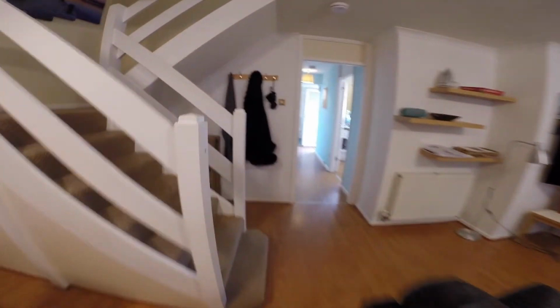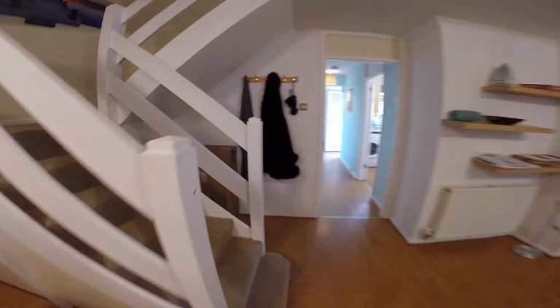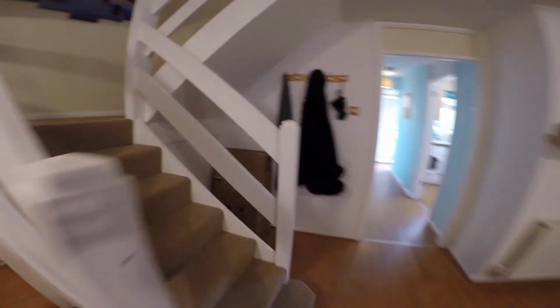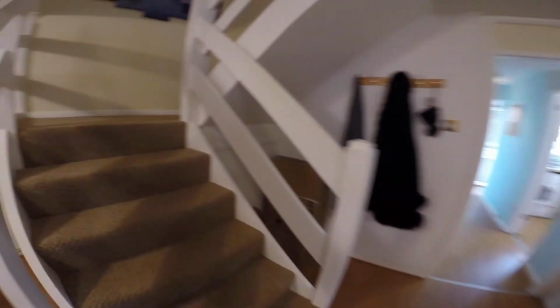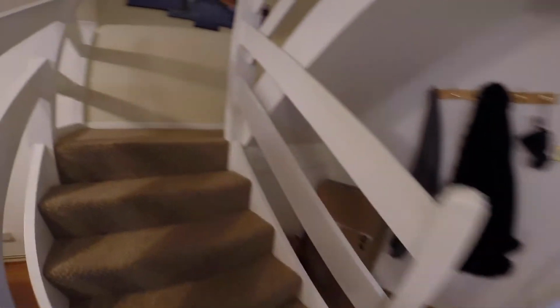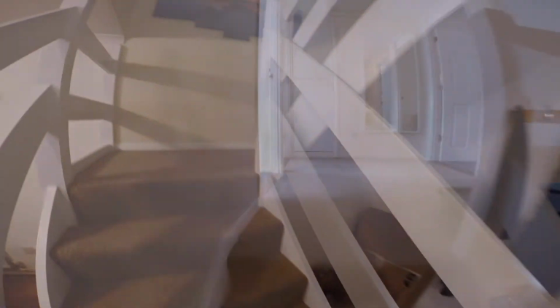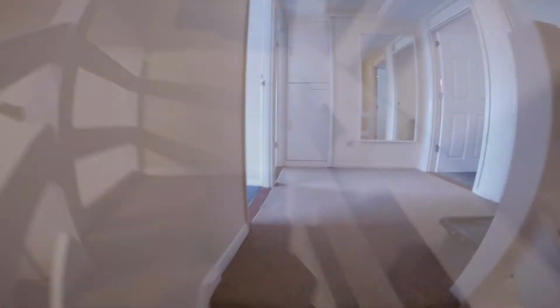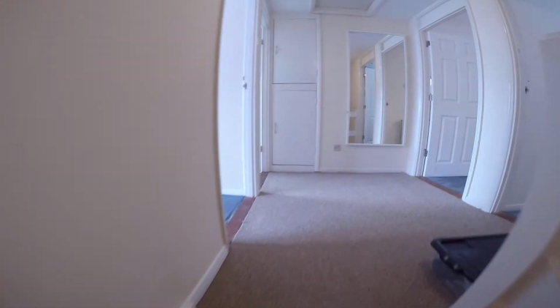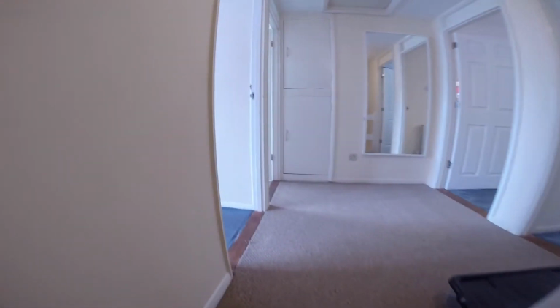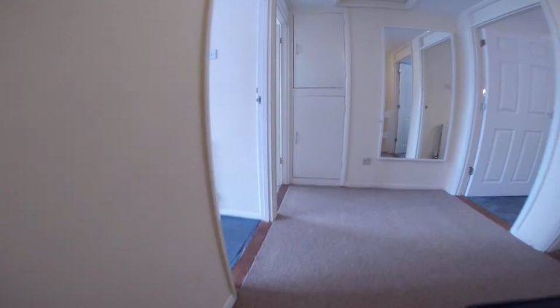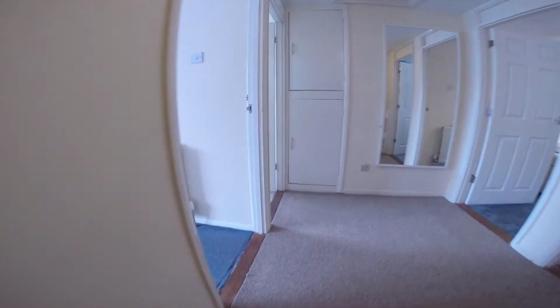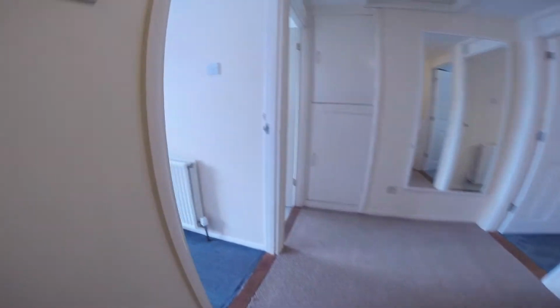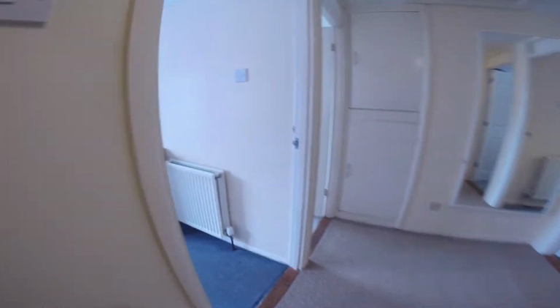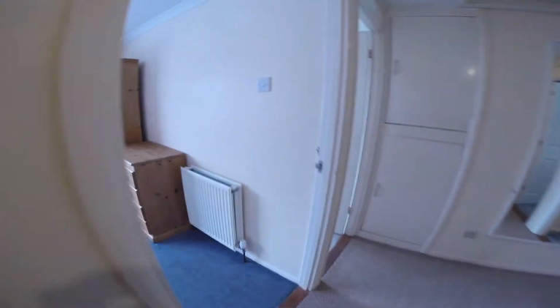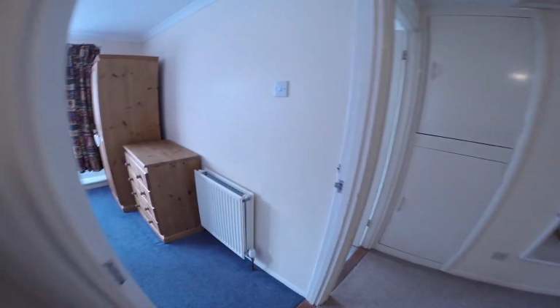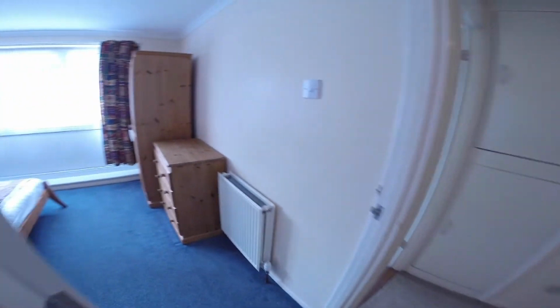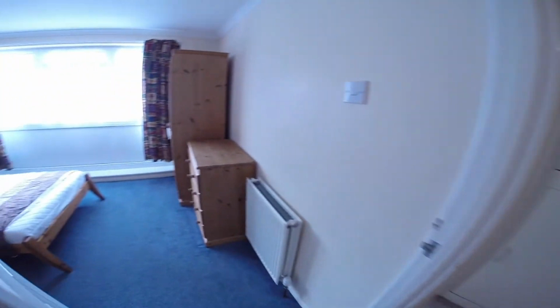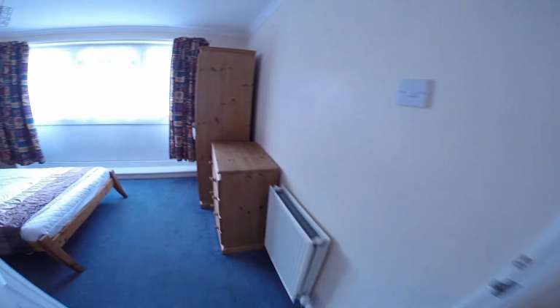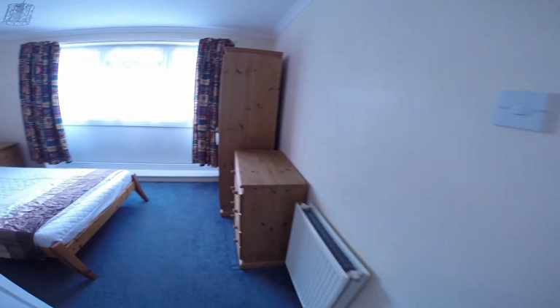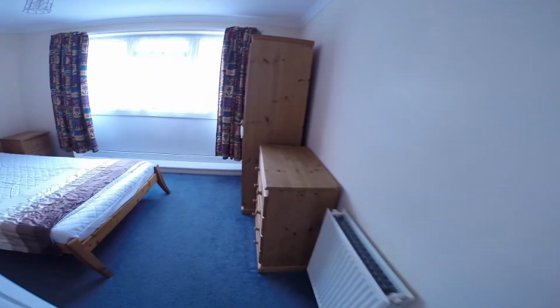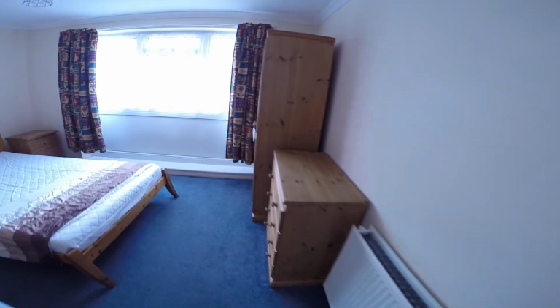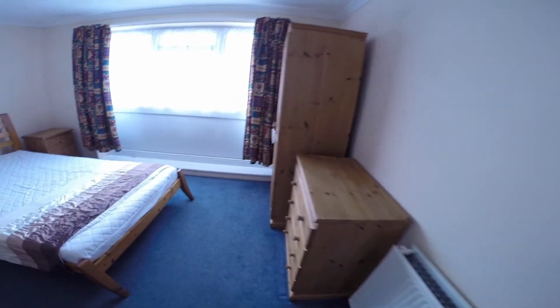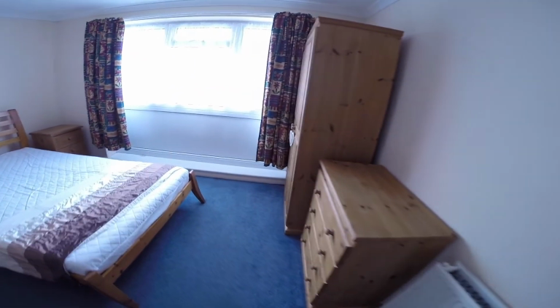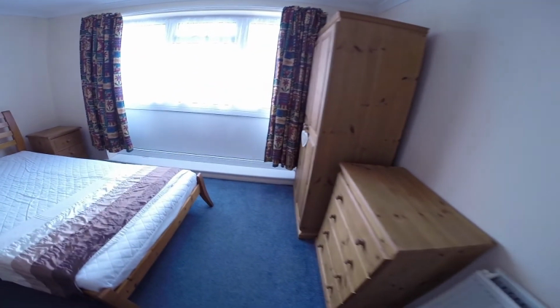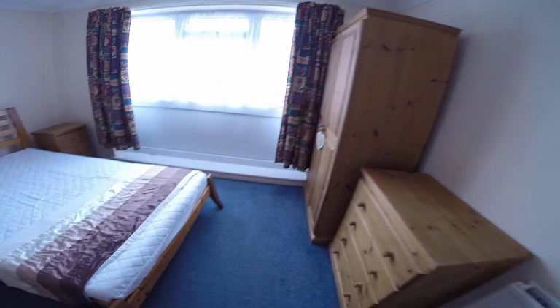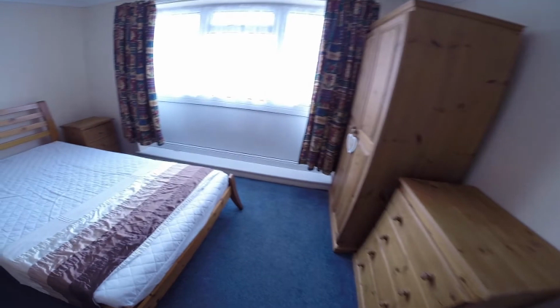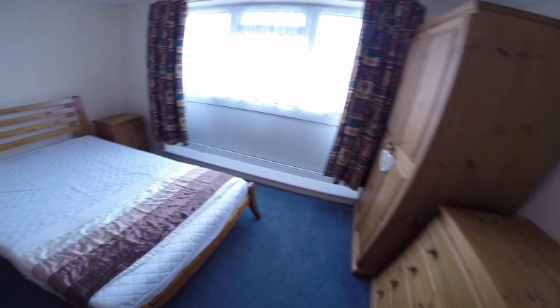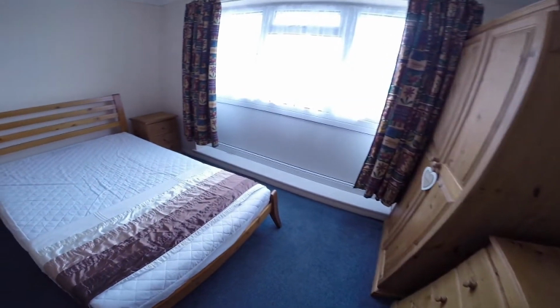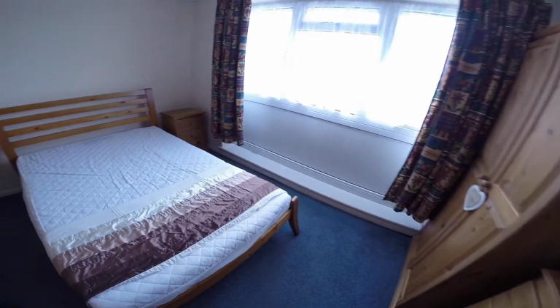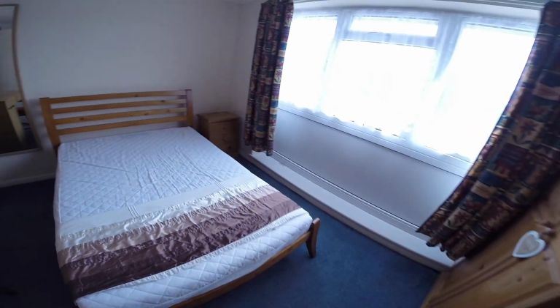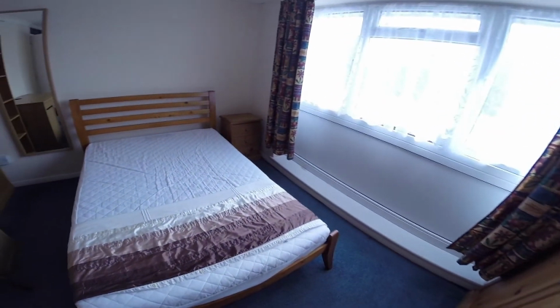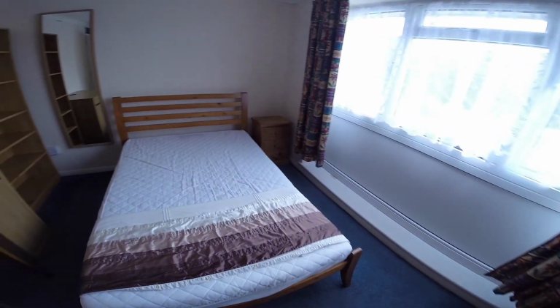We'll head upstairs now. Here we have bedroom number four. Another bright room with a bed, plenty of storage space and a desk.